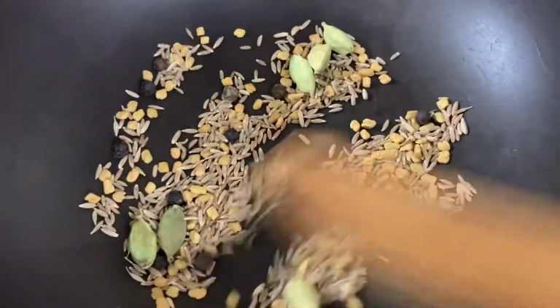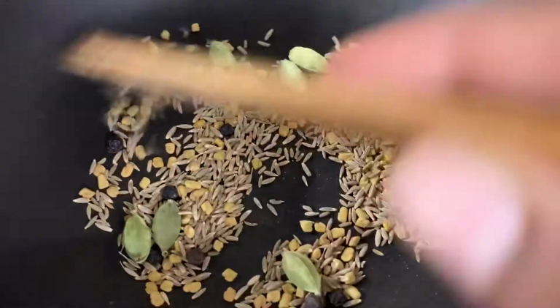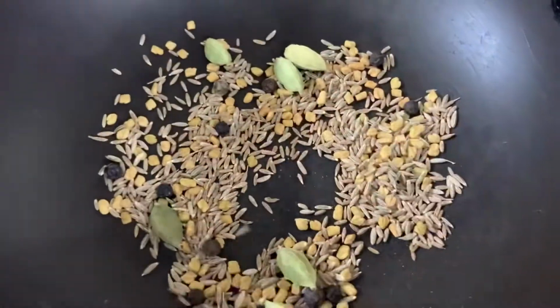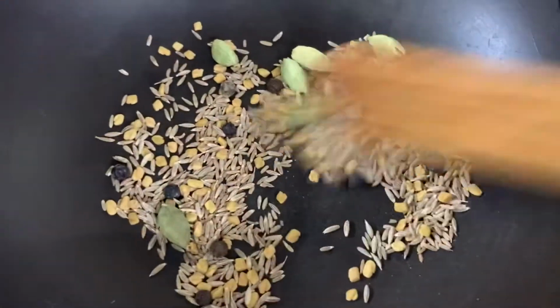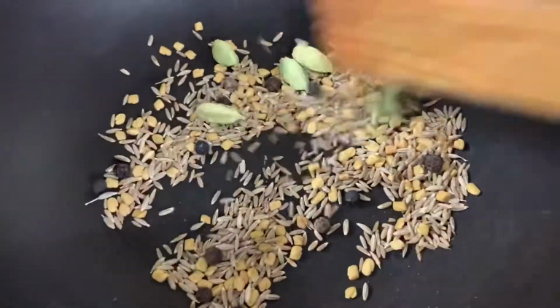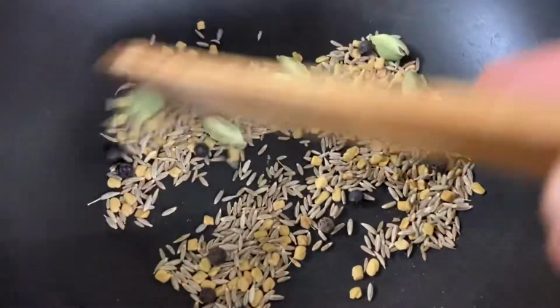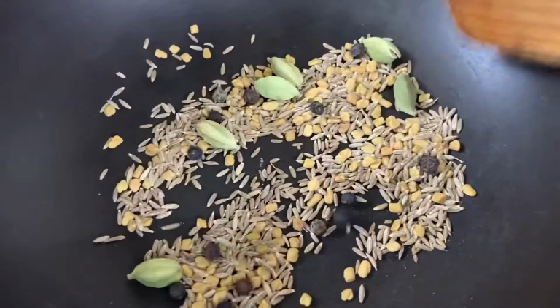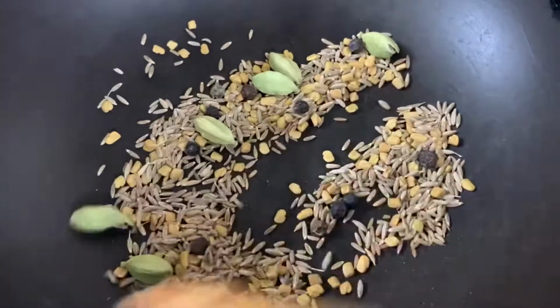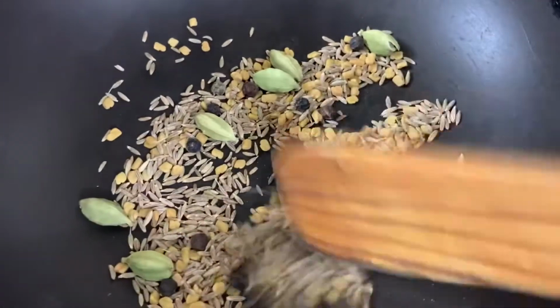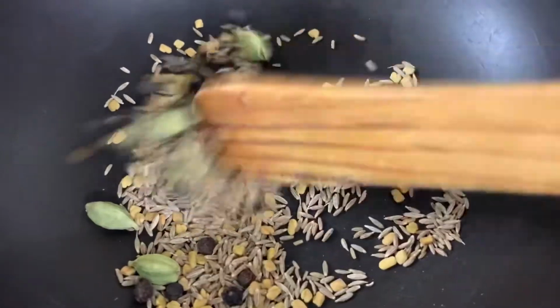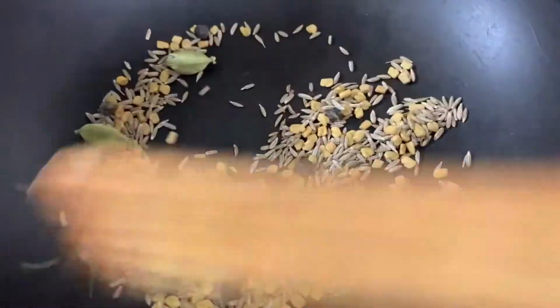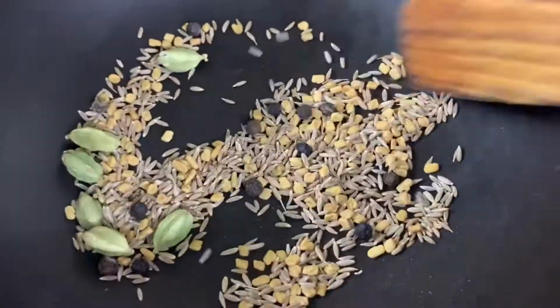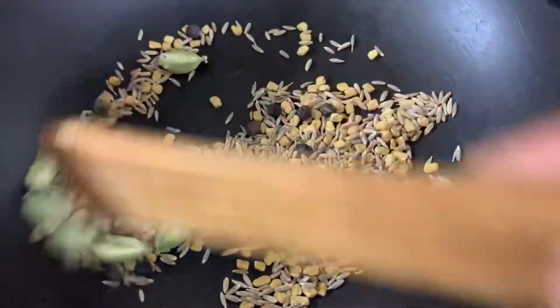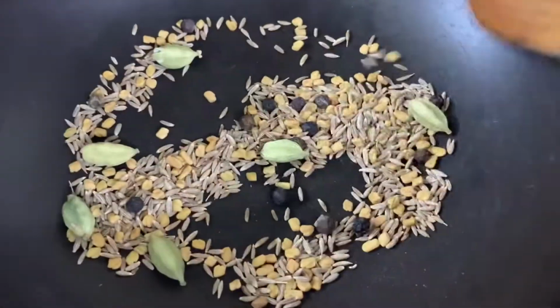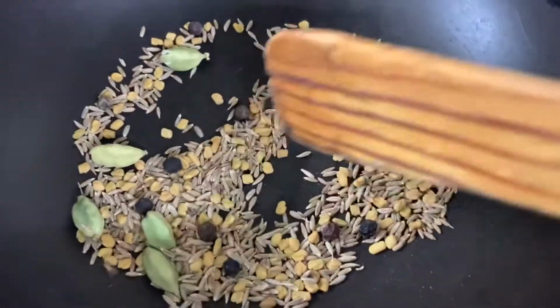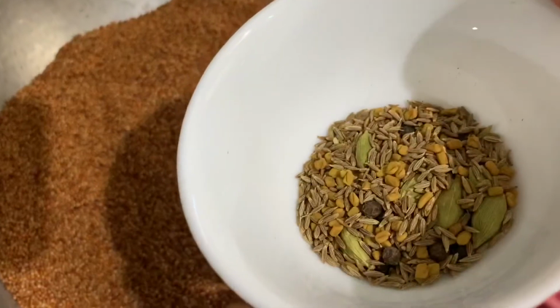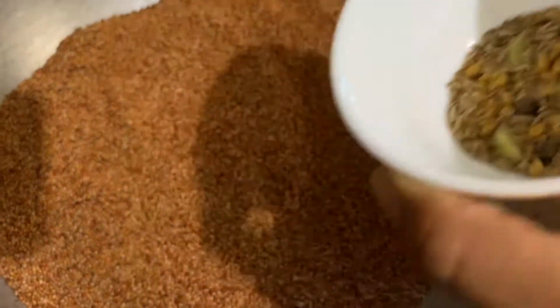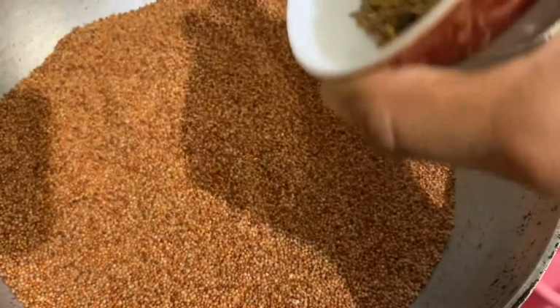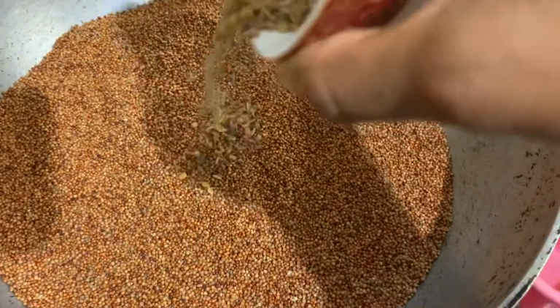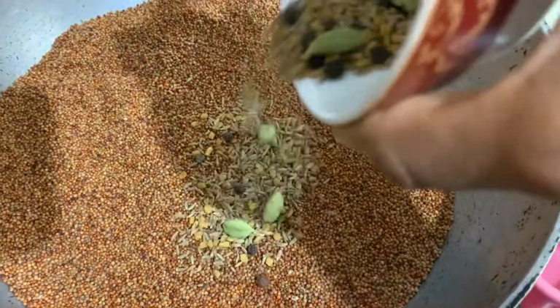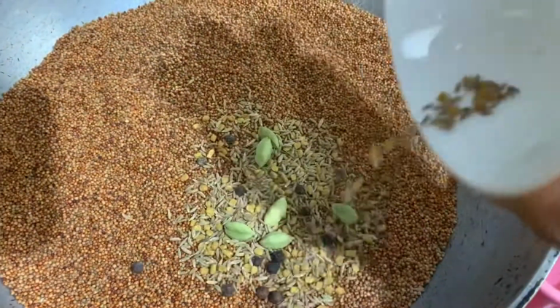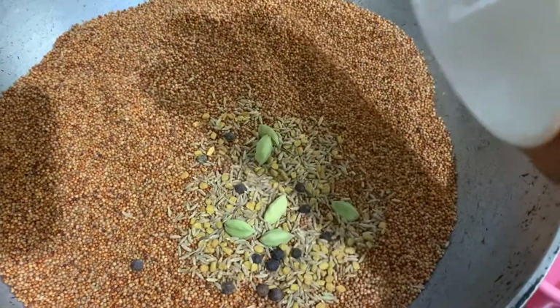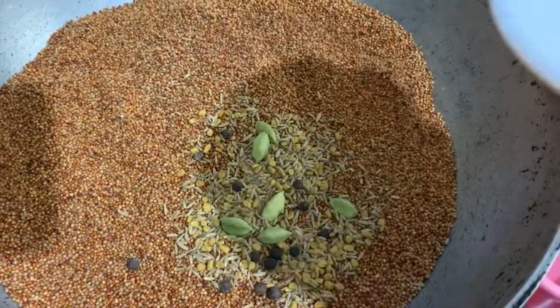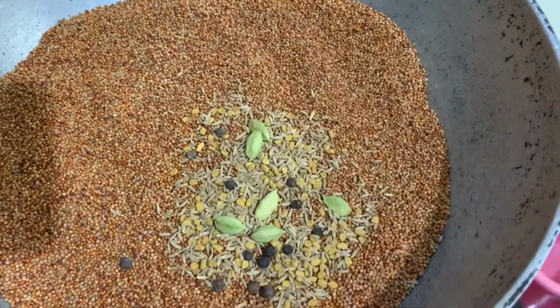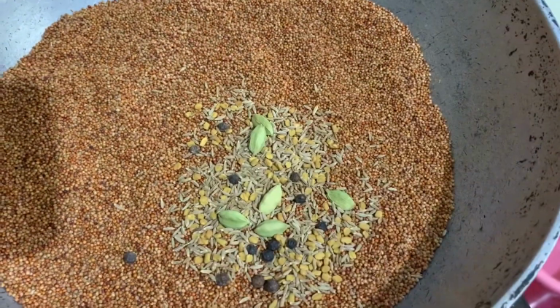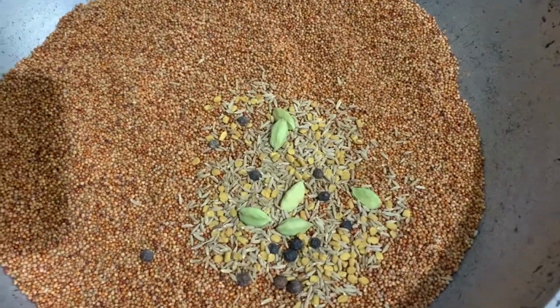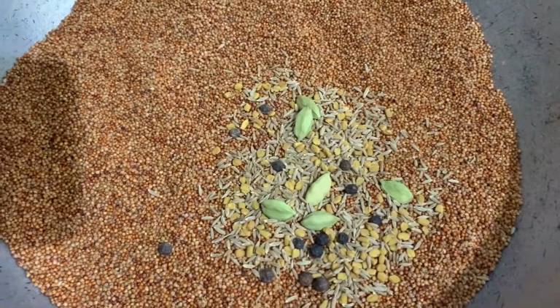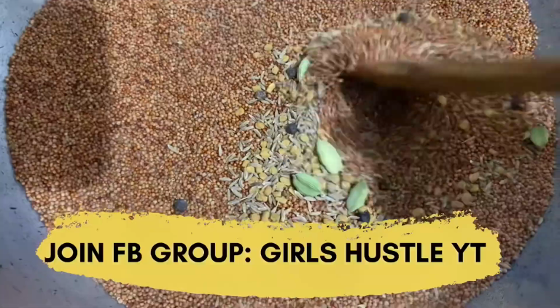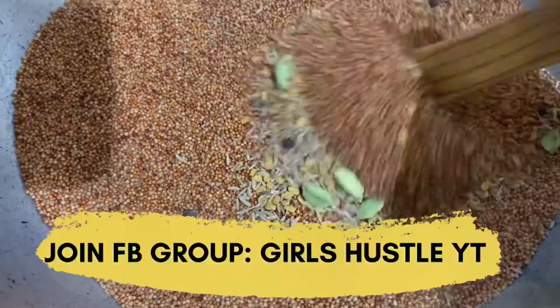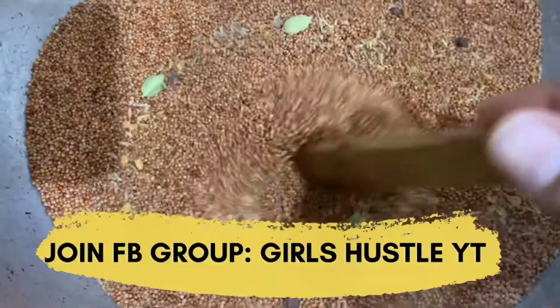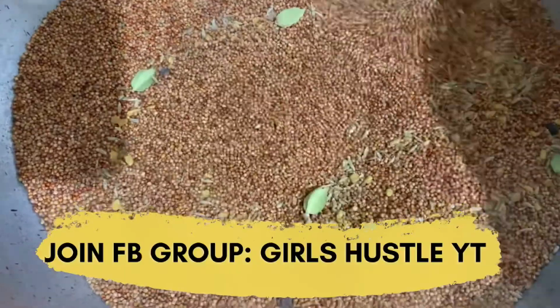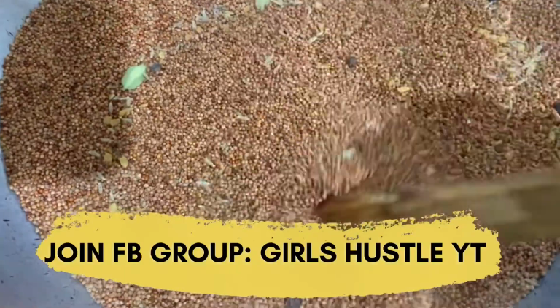I have not used any nuts and pulses for this powder, as they should always be tried individually for babies when they are between six to nine months. In the next video I am going to show you how to make a similar protein malt powder at home for babies and adults.